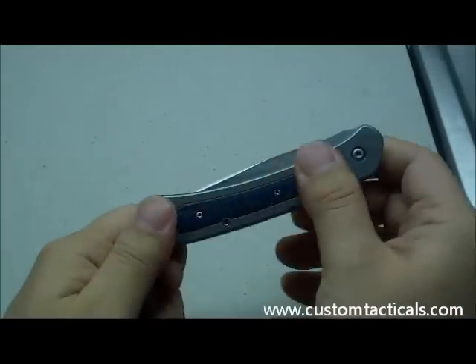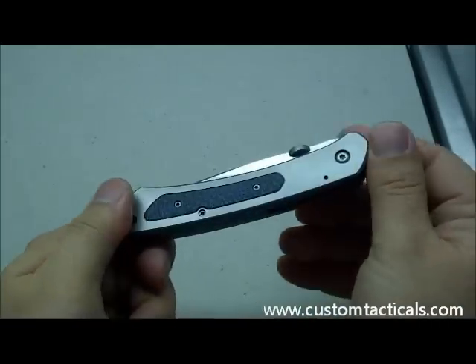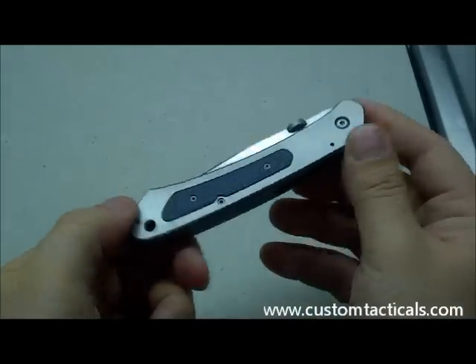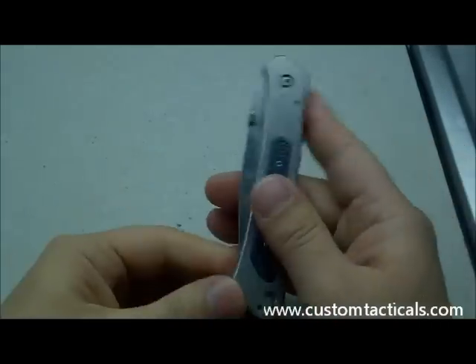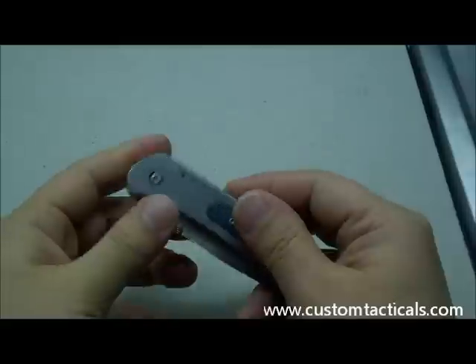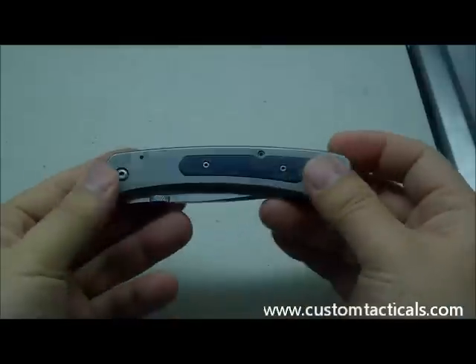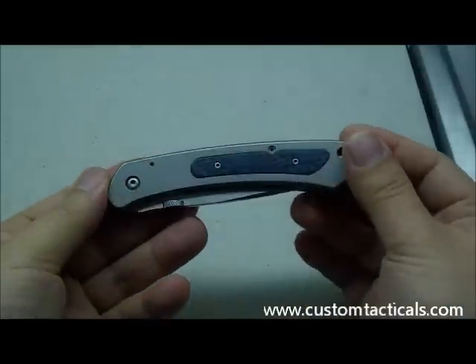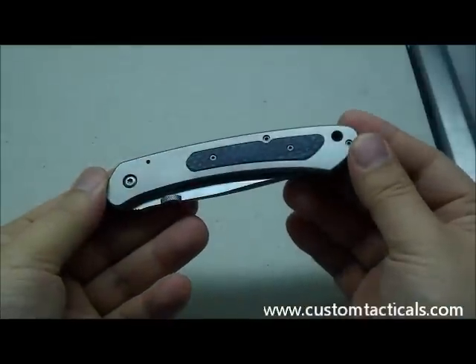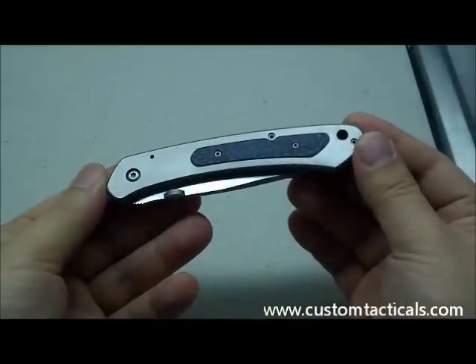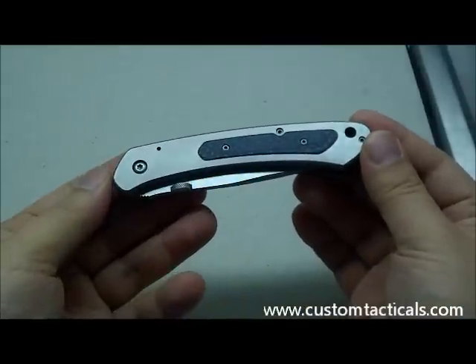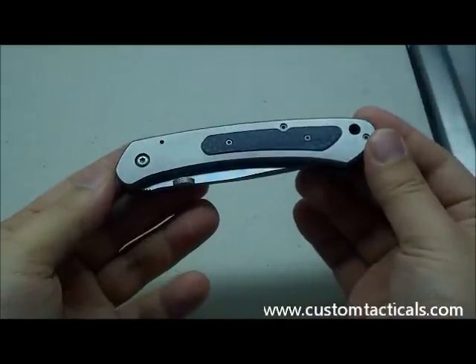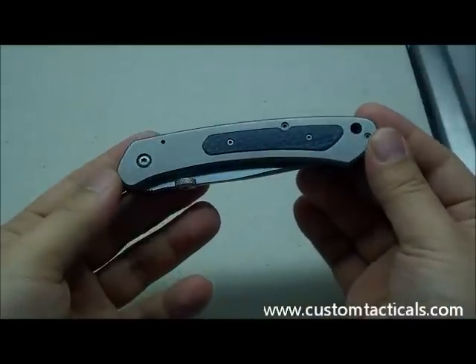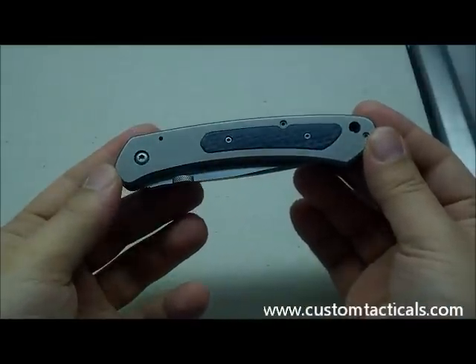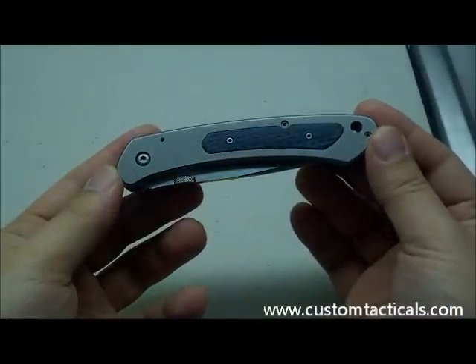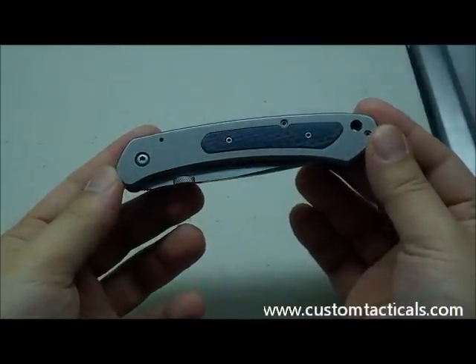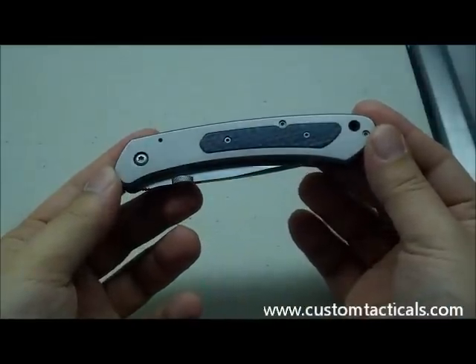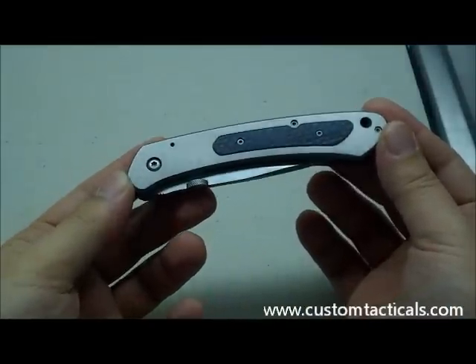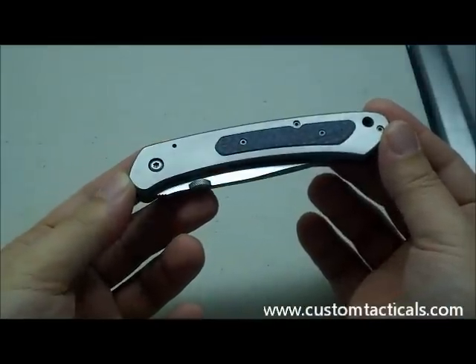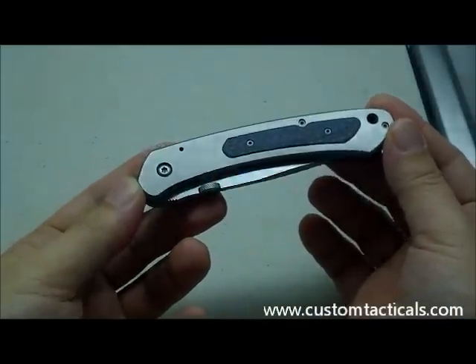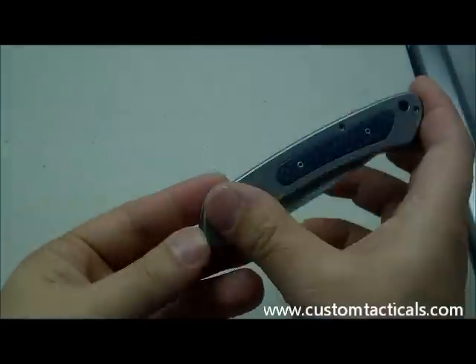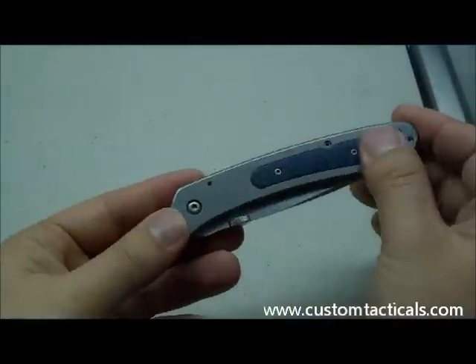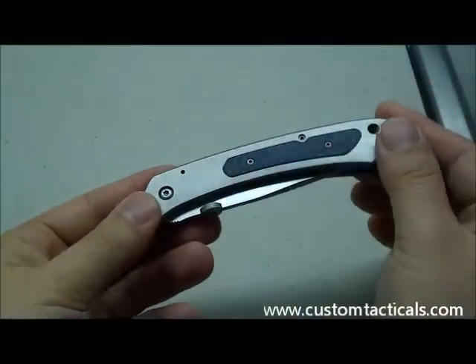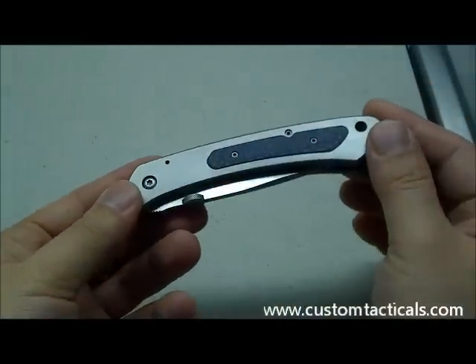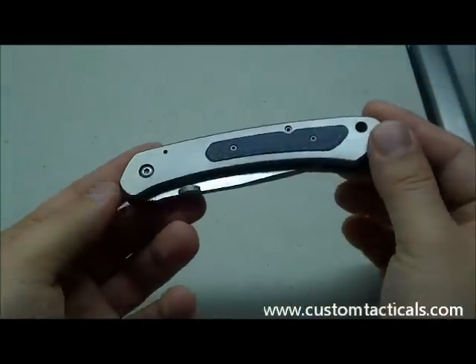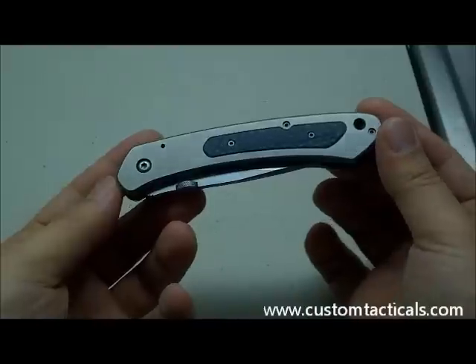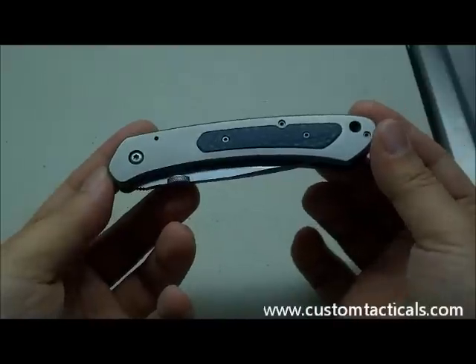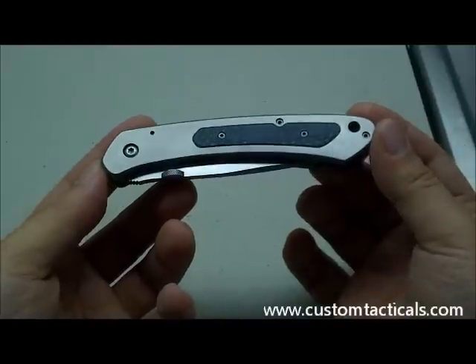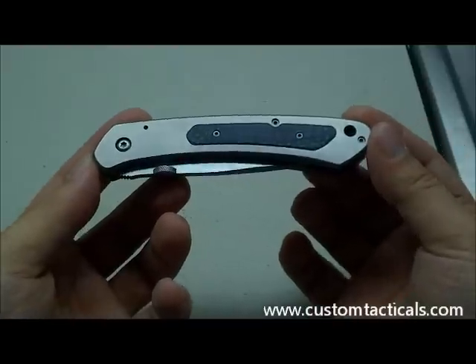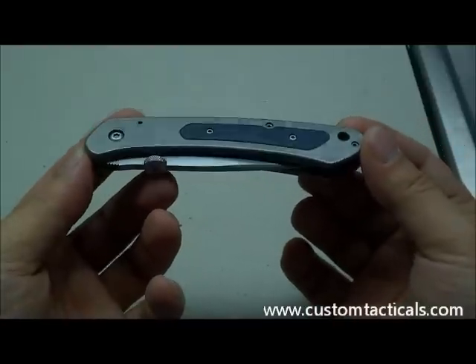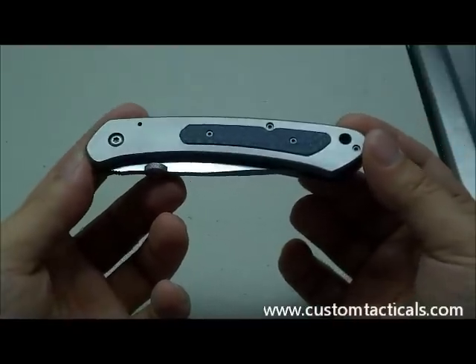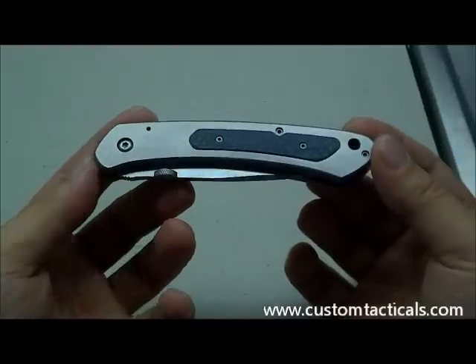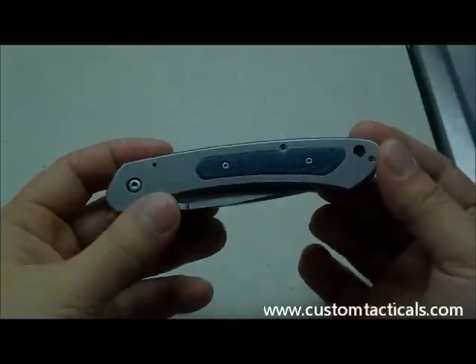Generally speaking, a very nice knife from Chris Smith, and I would definitely consider purchasing another knife from him. I hope you guys enjoy the review.